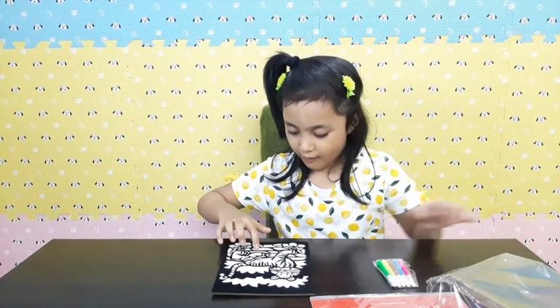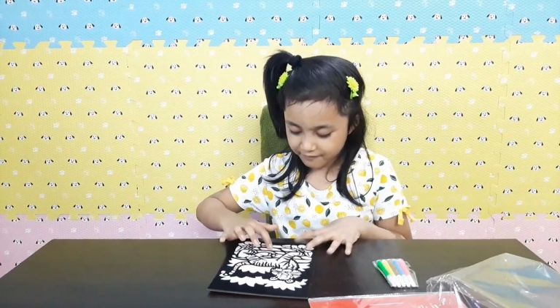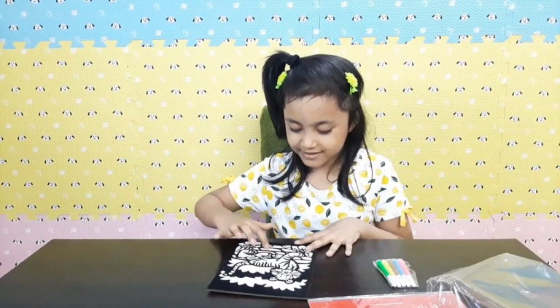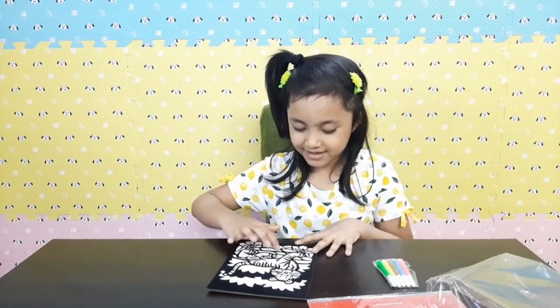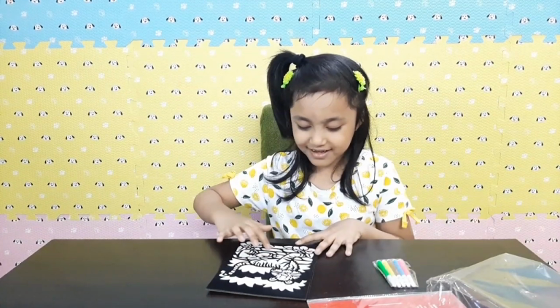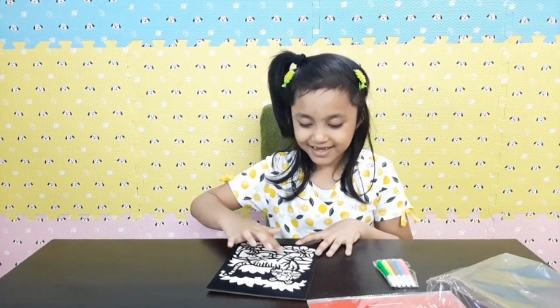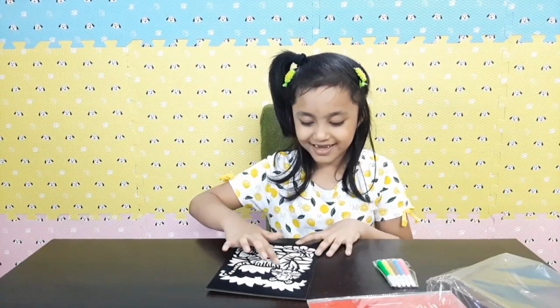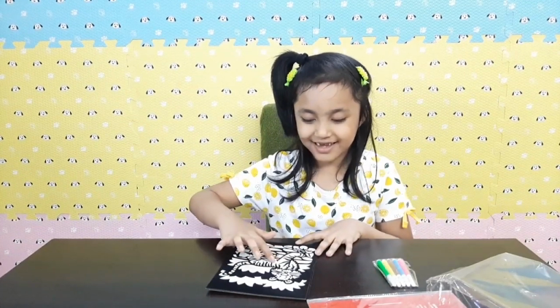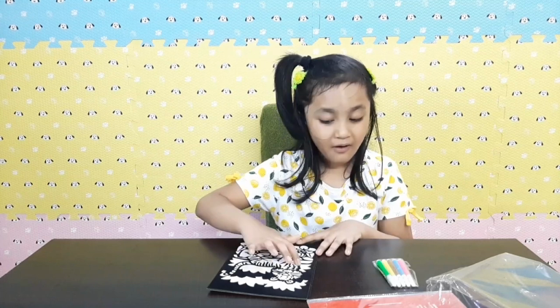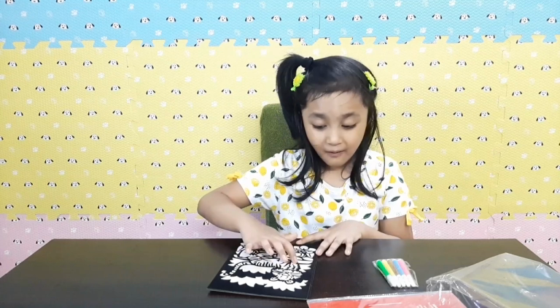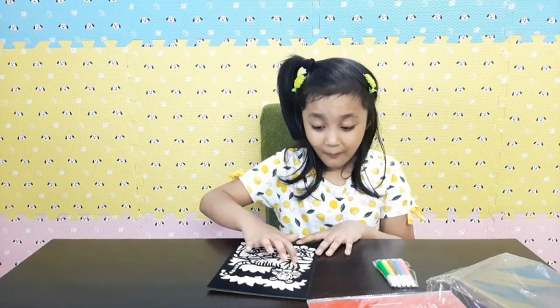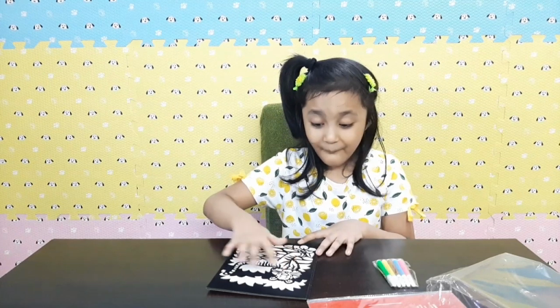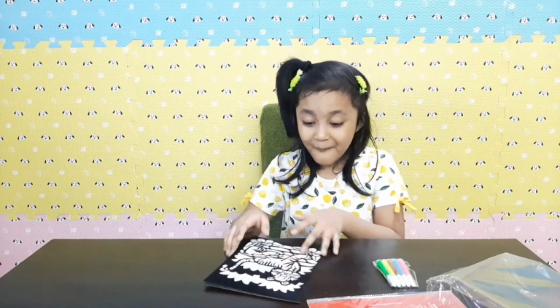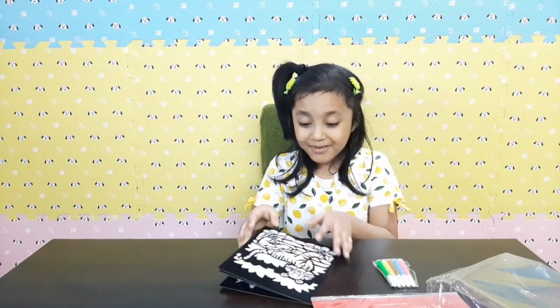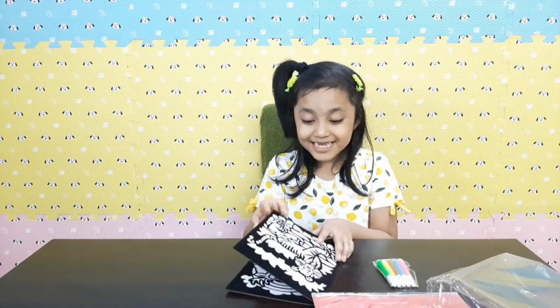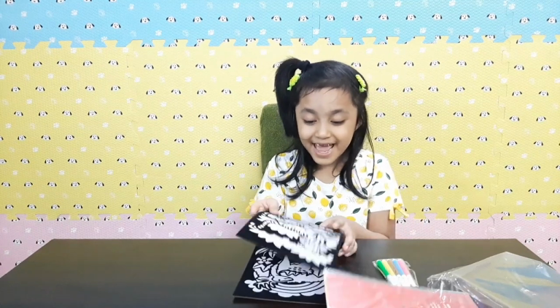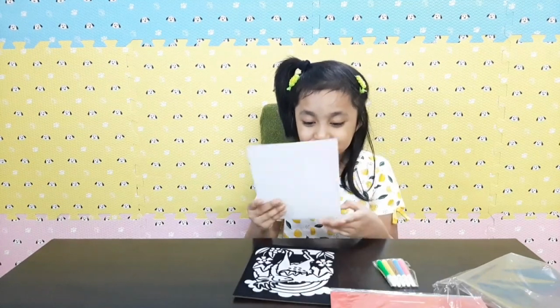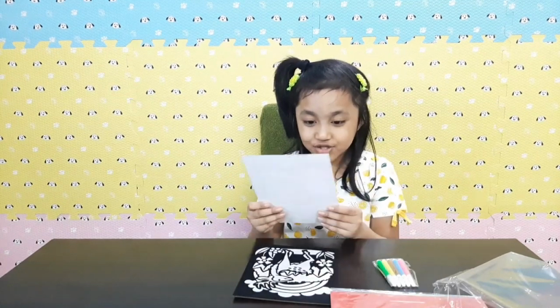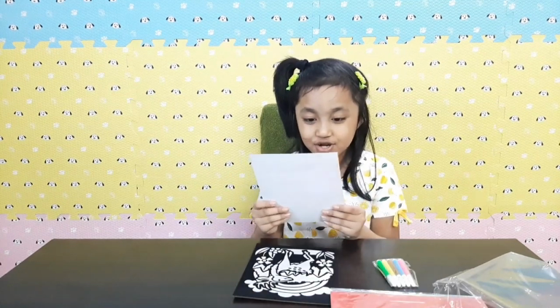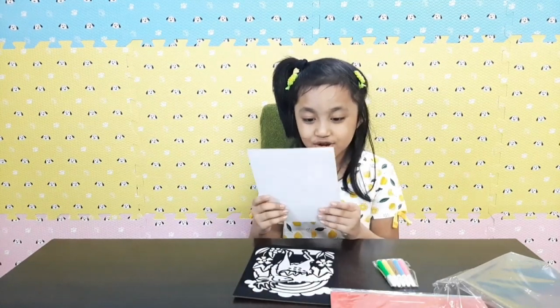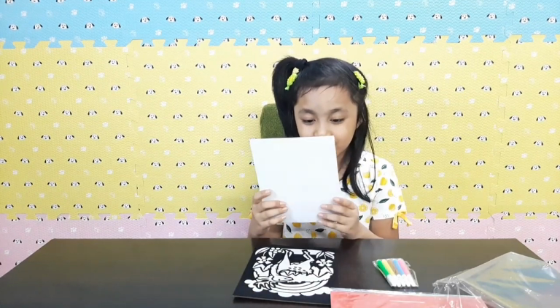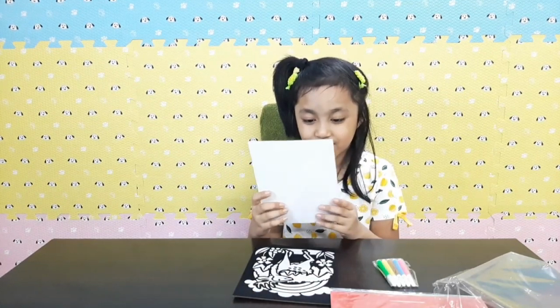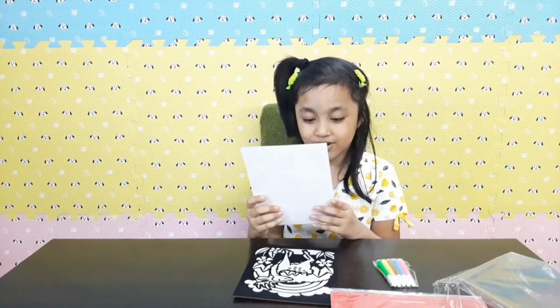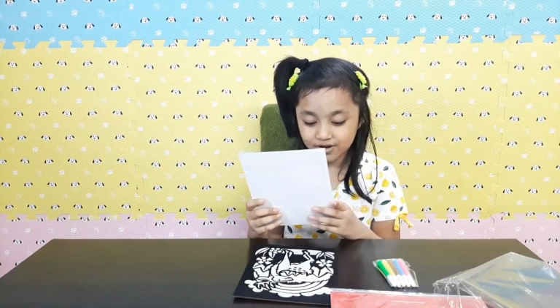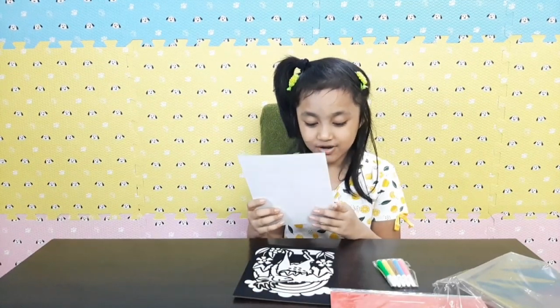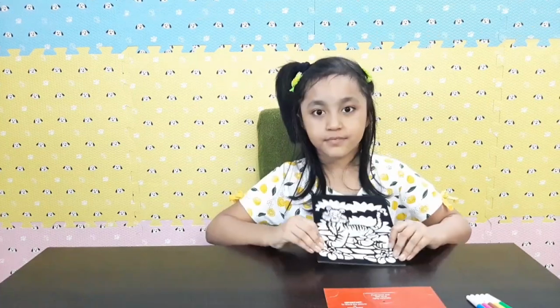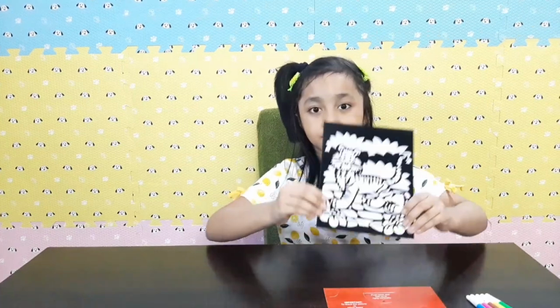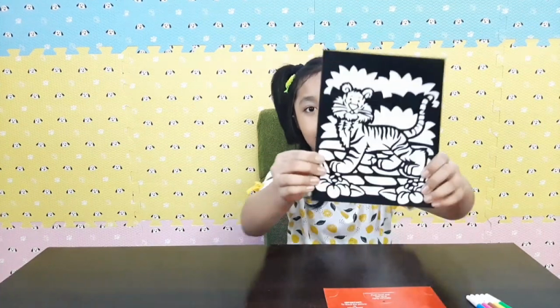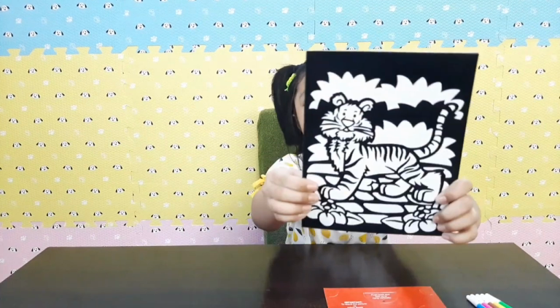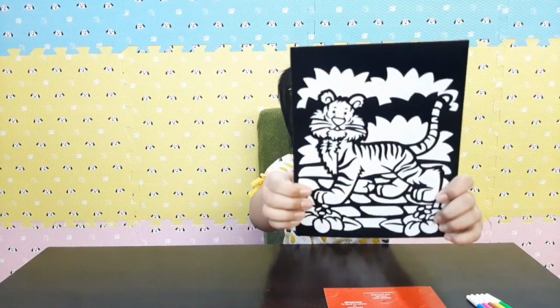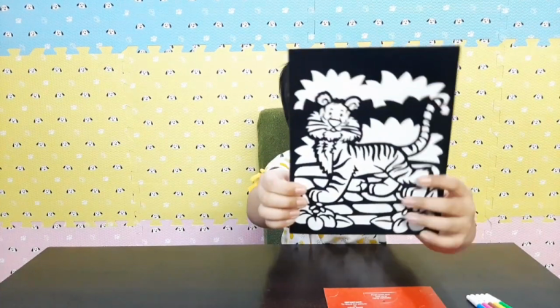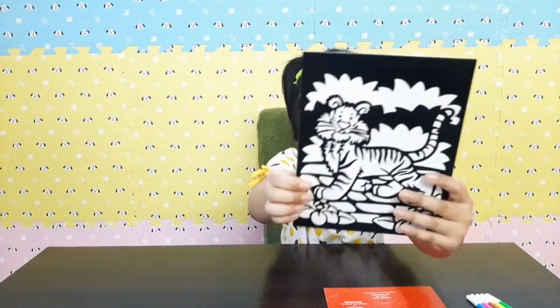Feels good! Oh, the texture! So guys, here are the pictures.